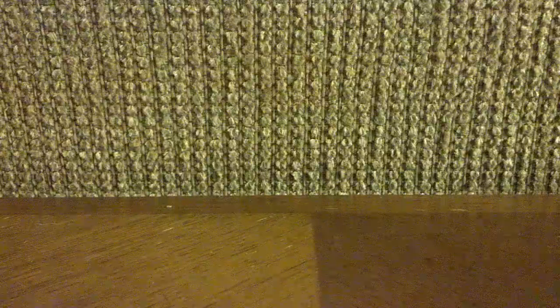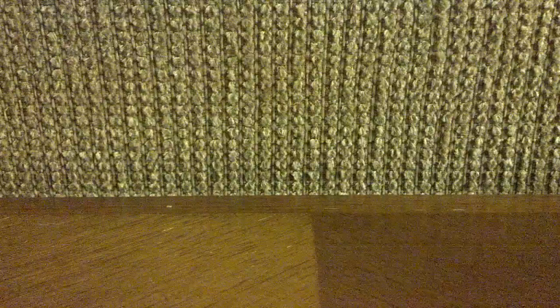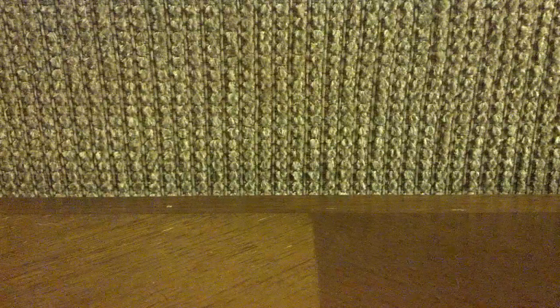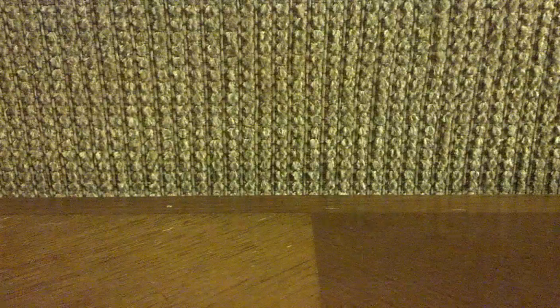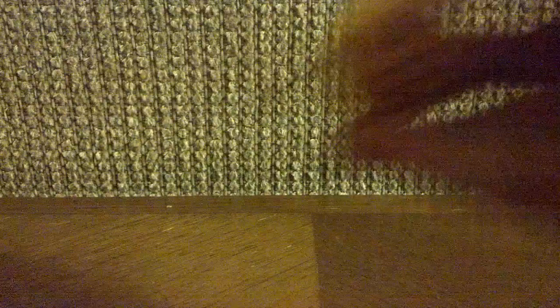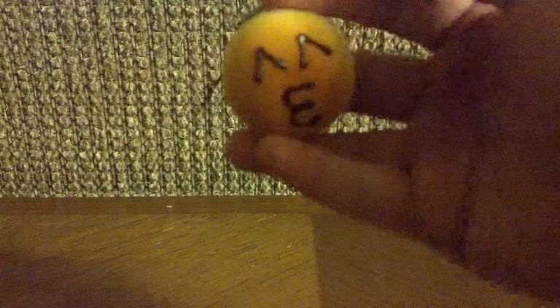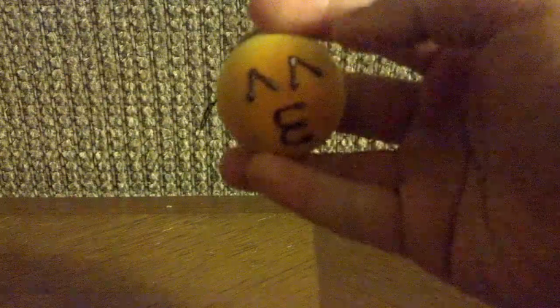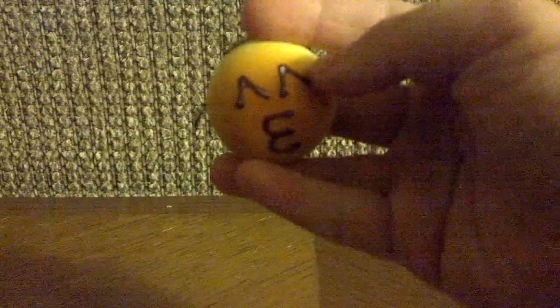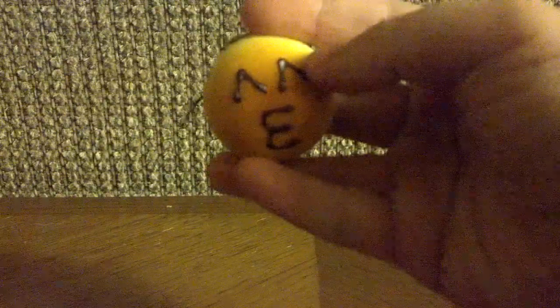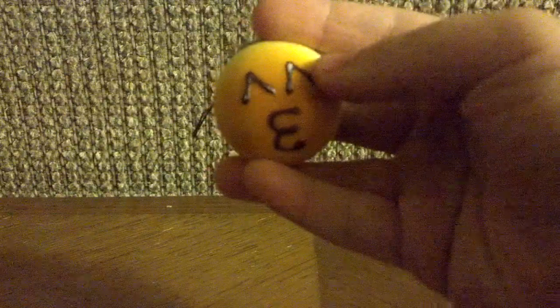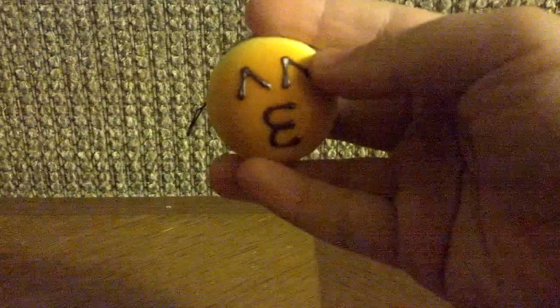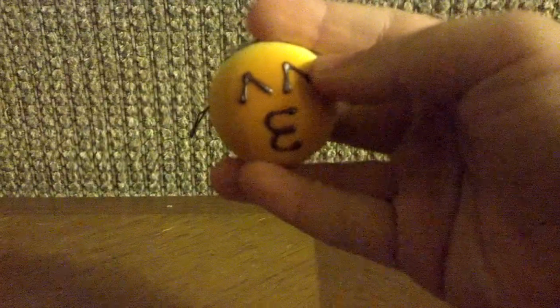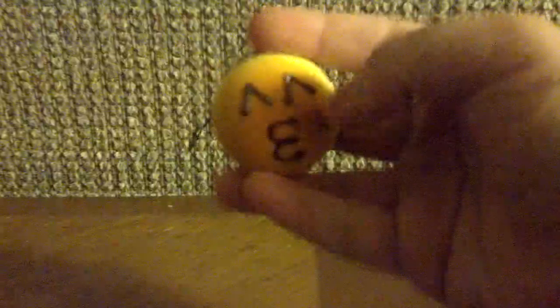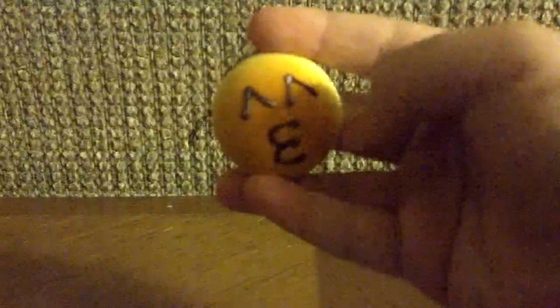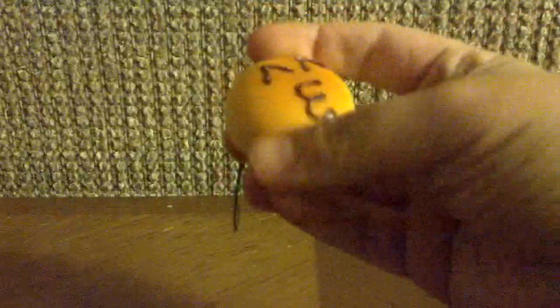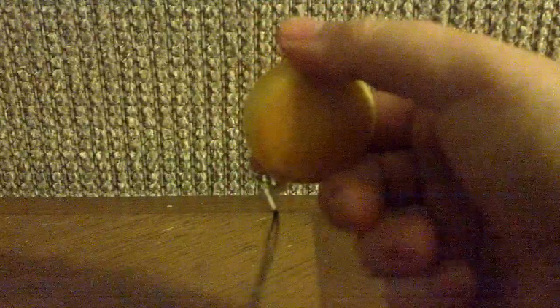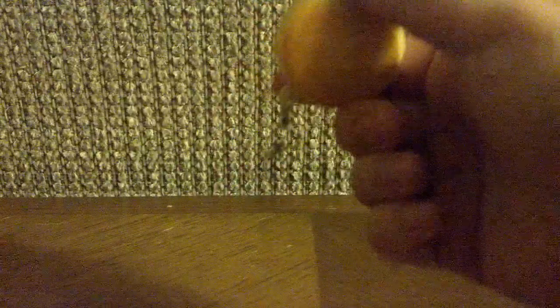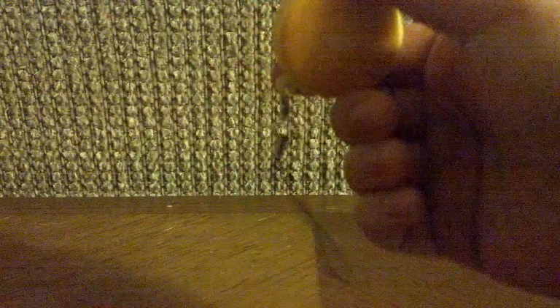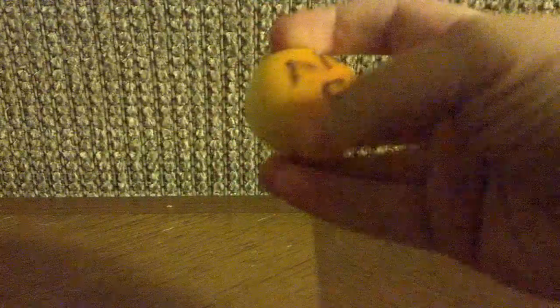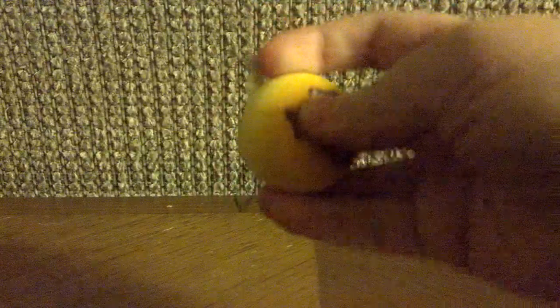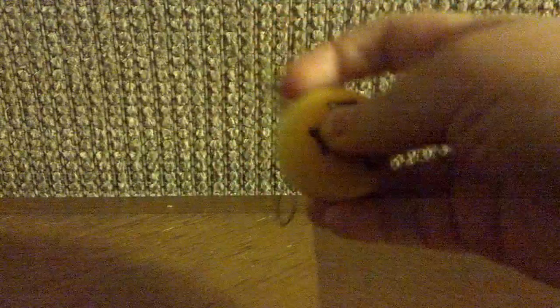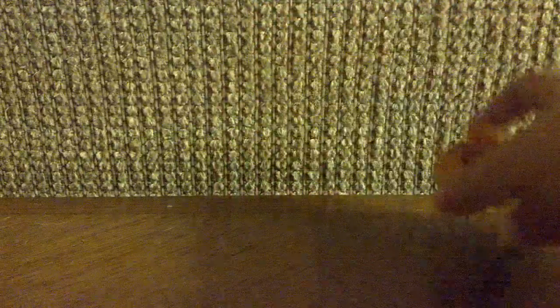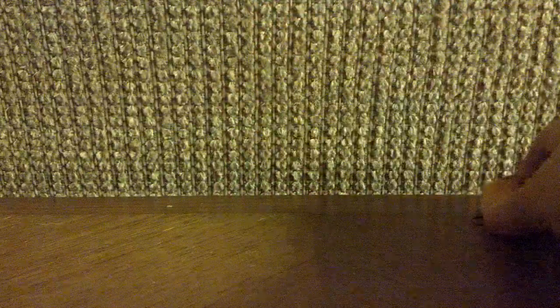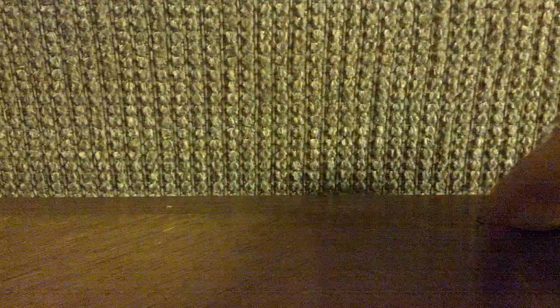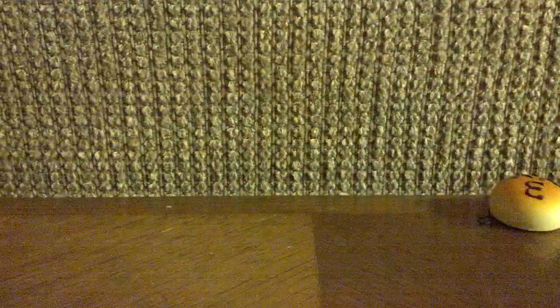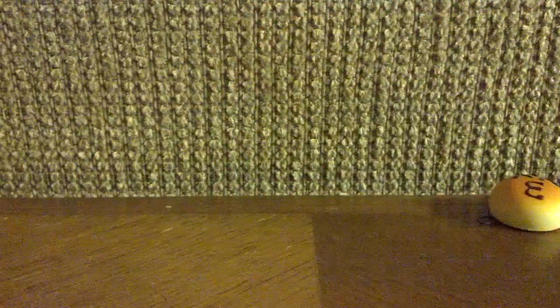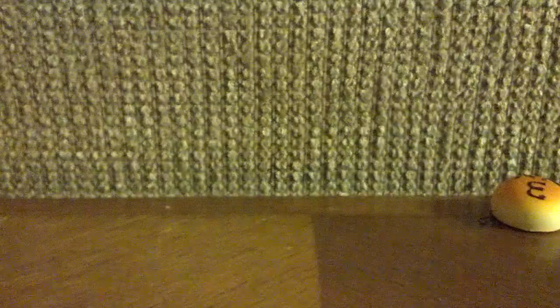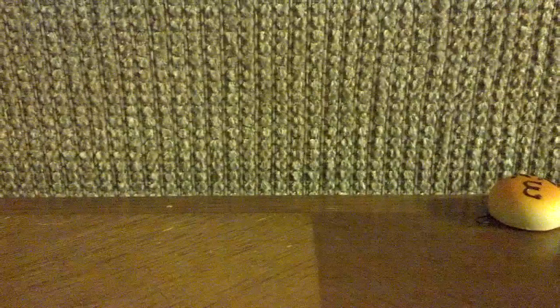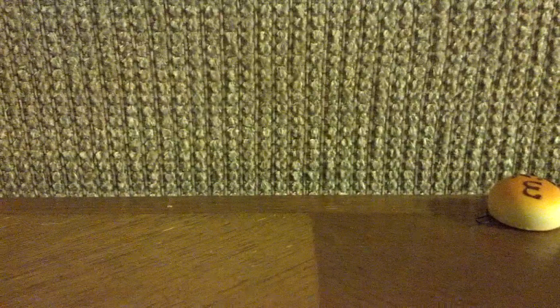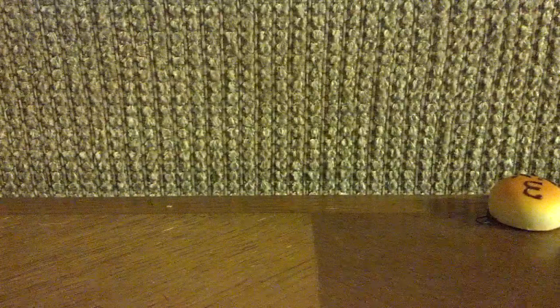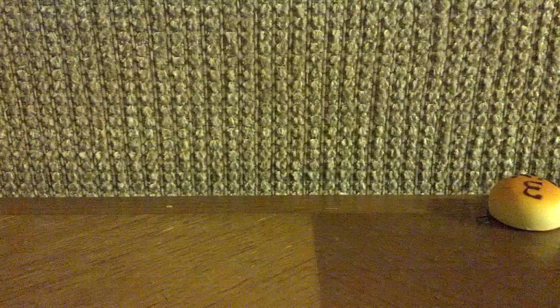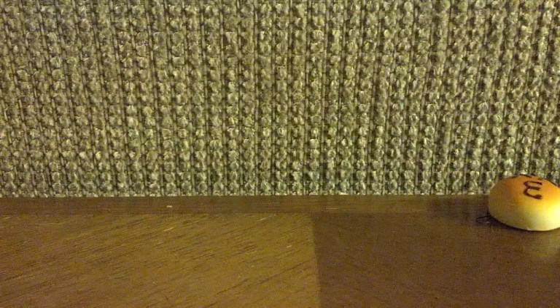I'm going to start with the cheapest thing, which is this mini bun. This is for $1.50 and it has a kissy face with a black cell phone strap. And if you do not understand what I'm saying, I will put all the prices down below.